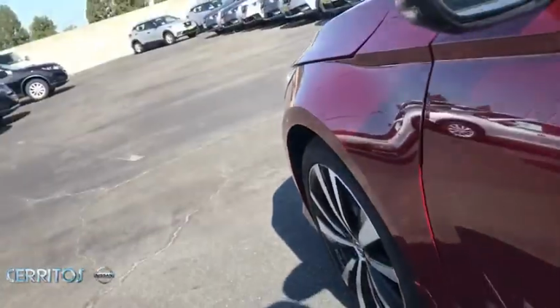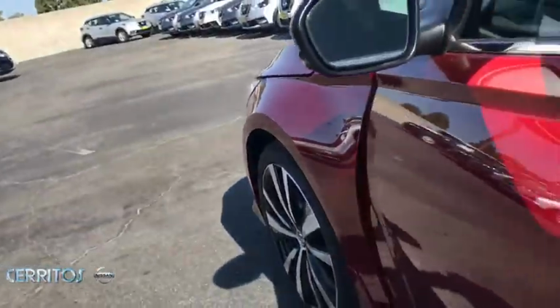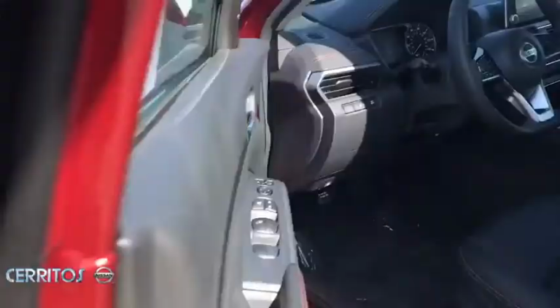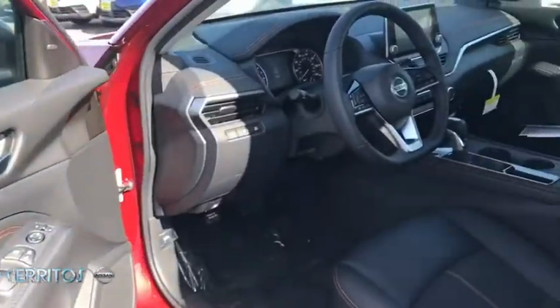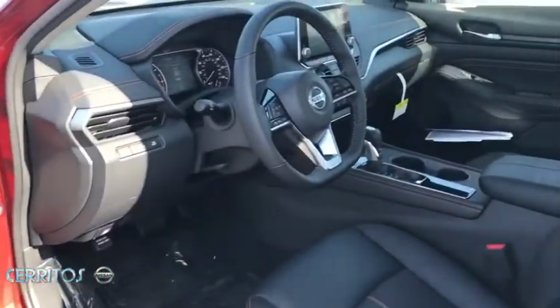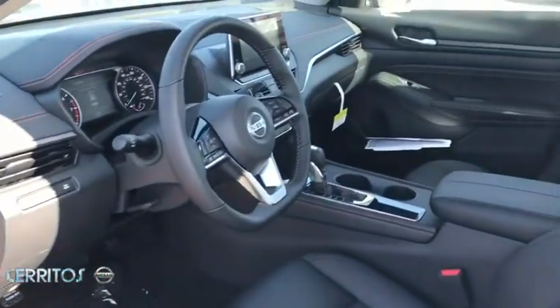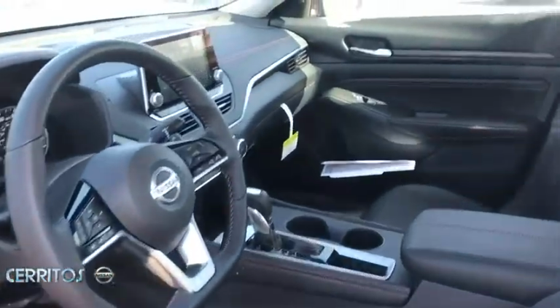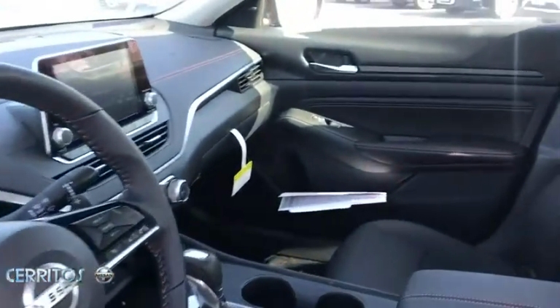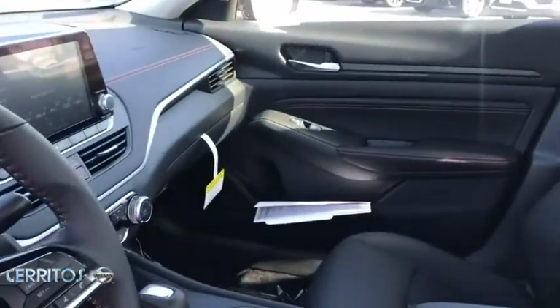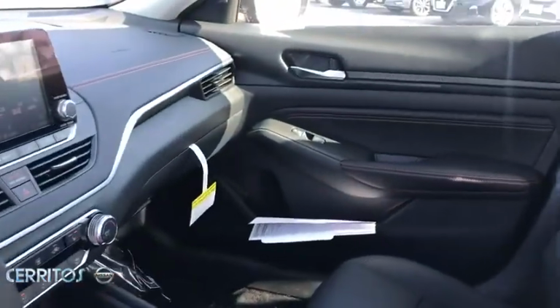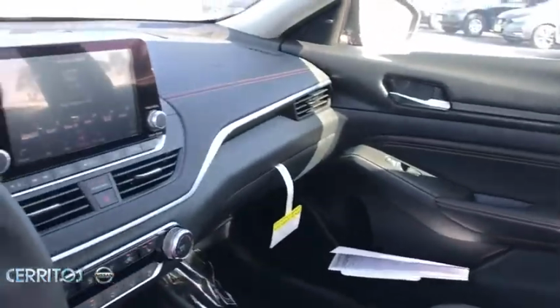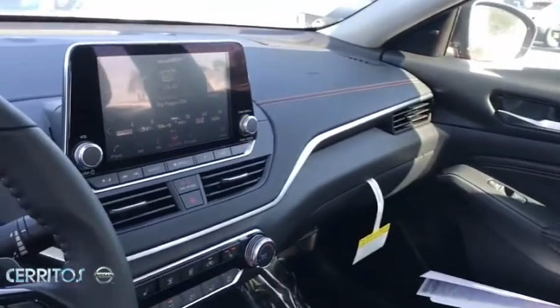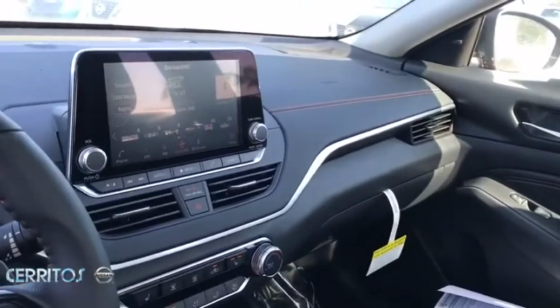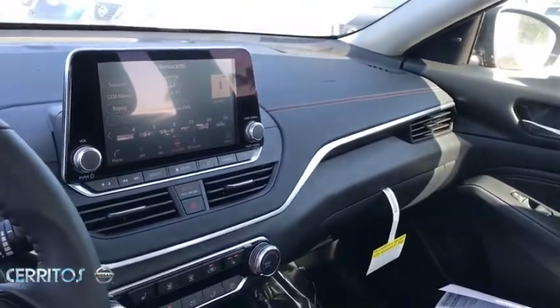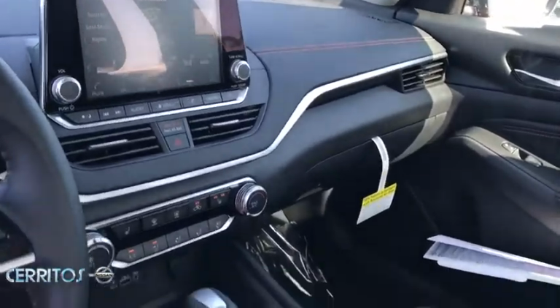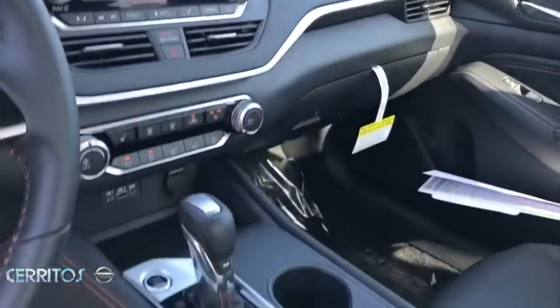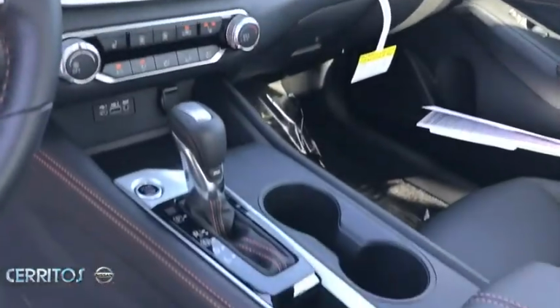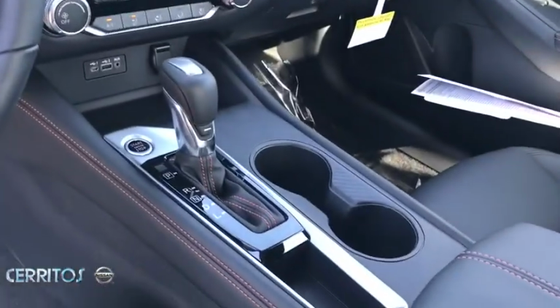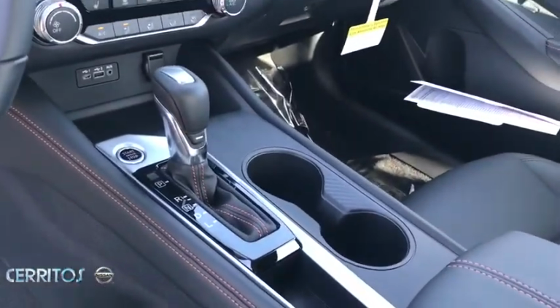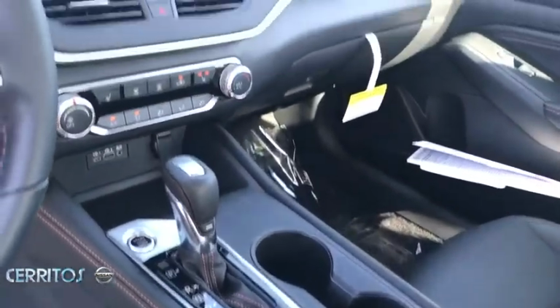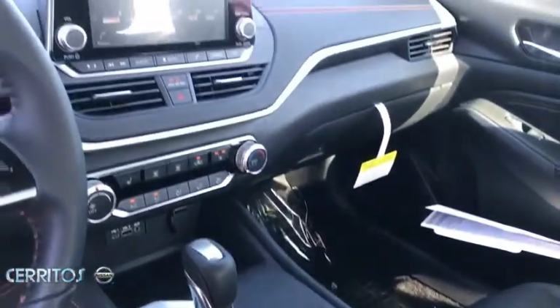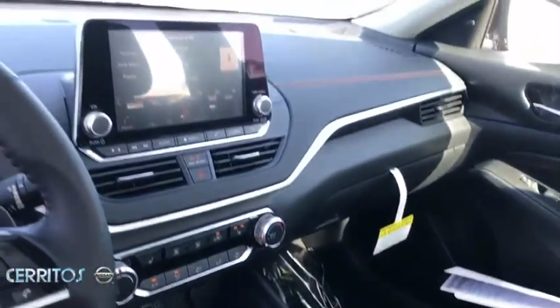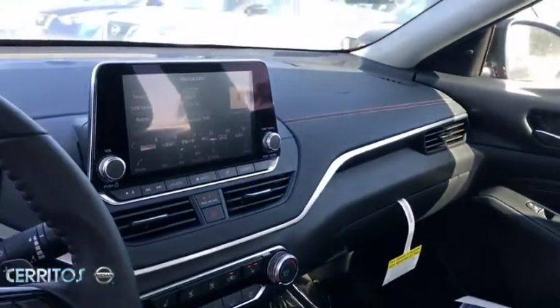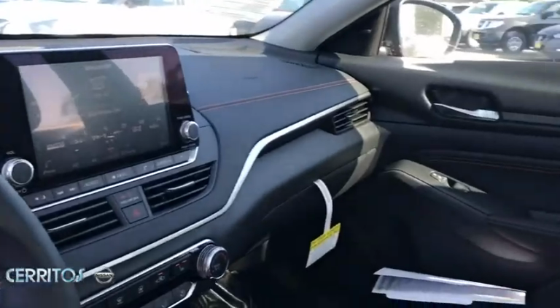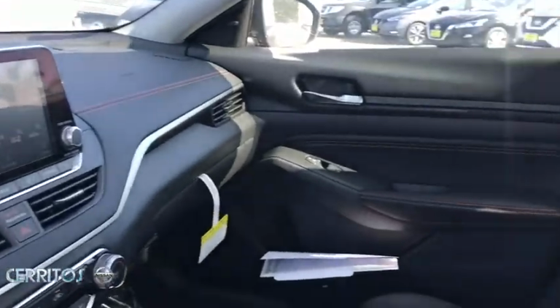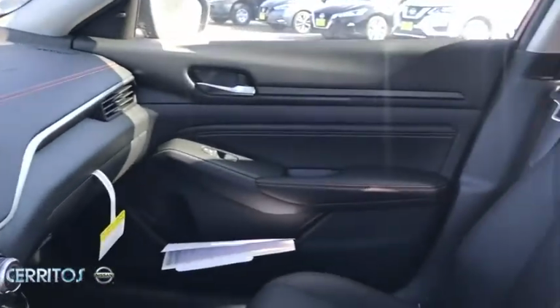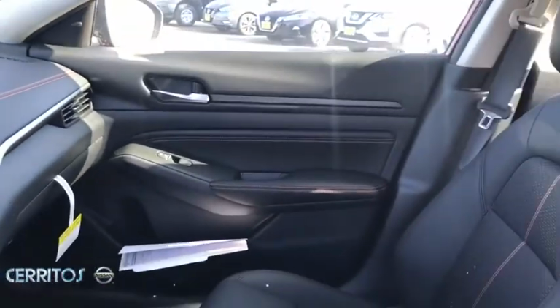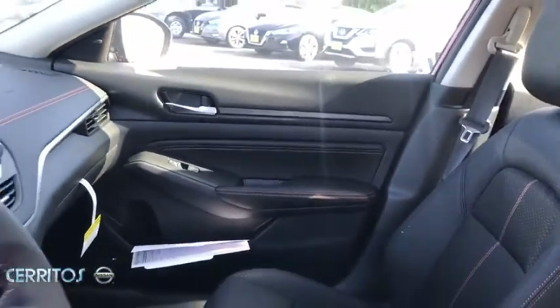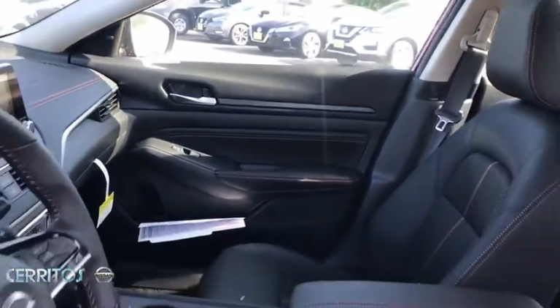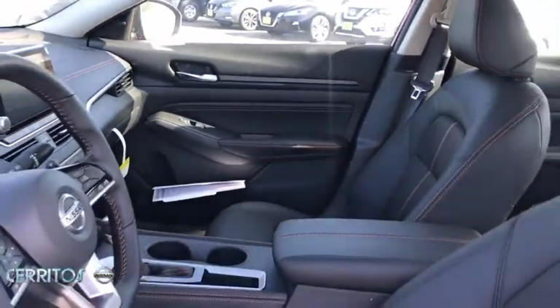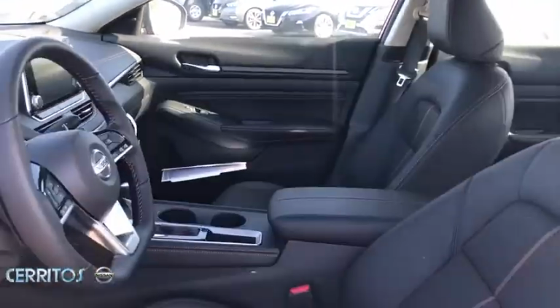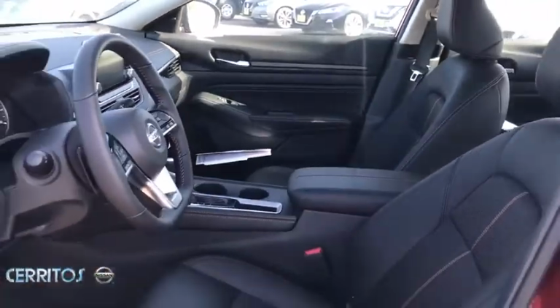Adjustable steering wheel, power steering, cruise control, four-wheel disc brakes, aluminum wheels, keyless start, front wheel drive, AM-FM stereo radio, rear defrost. If affordable style and reliability are what you're looking for,